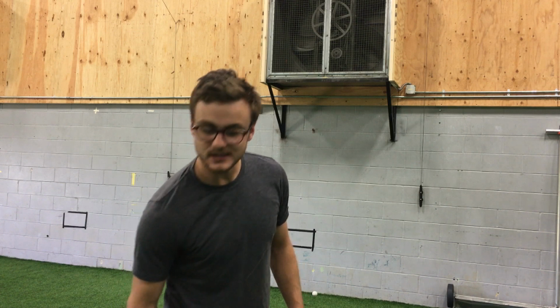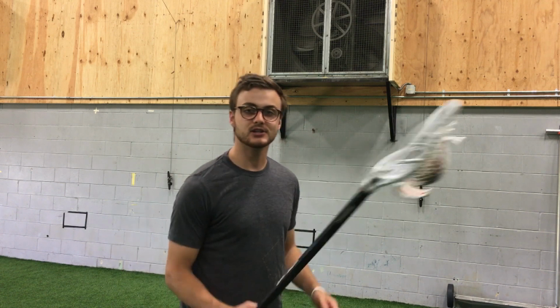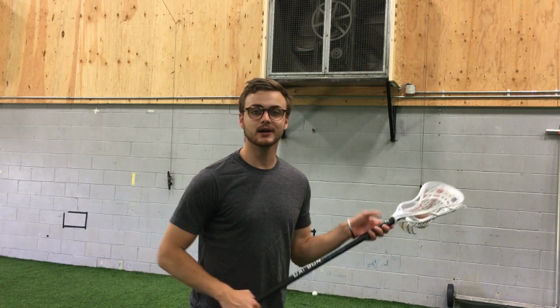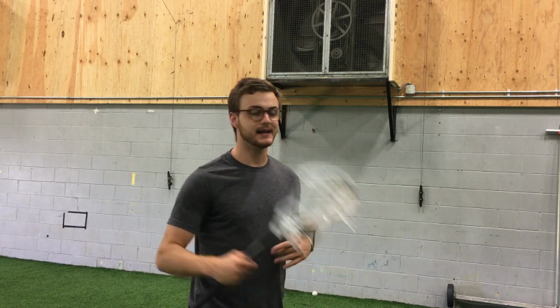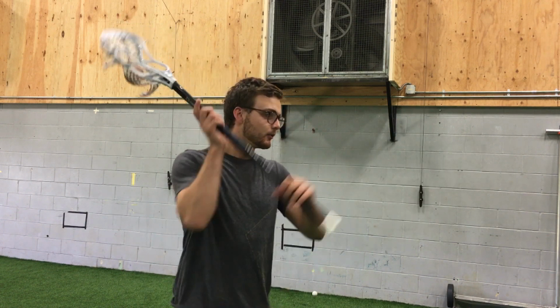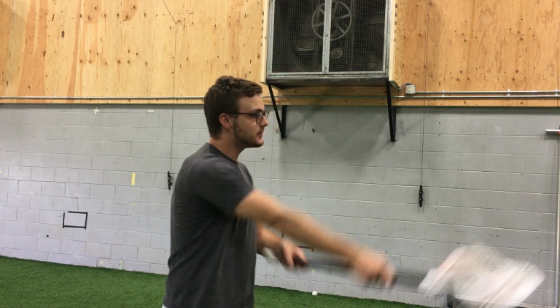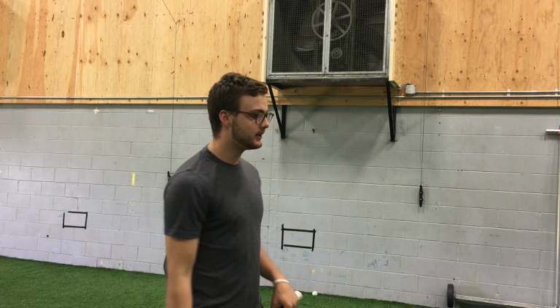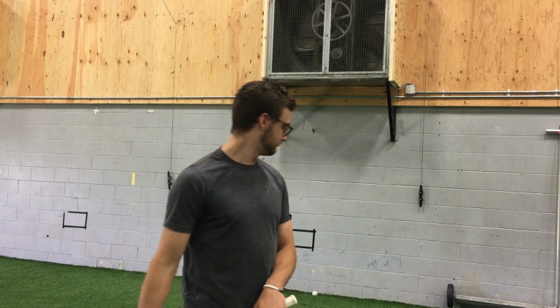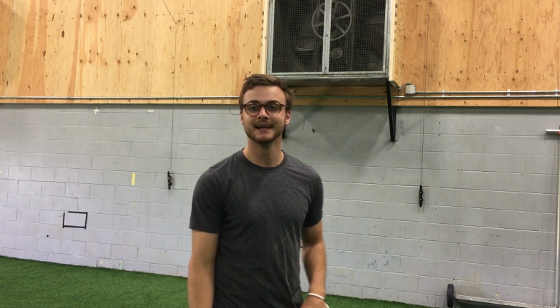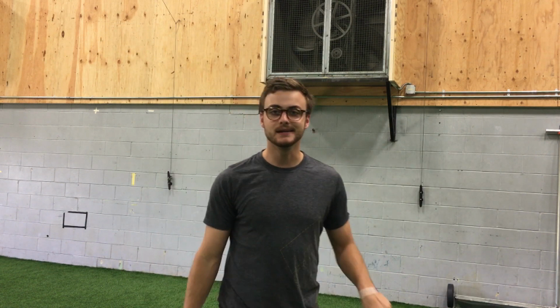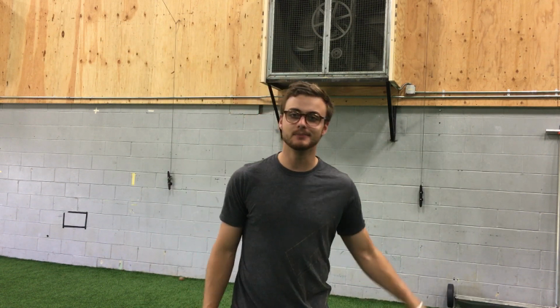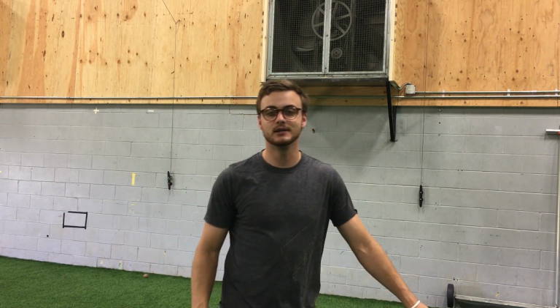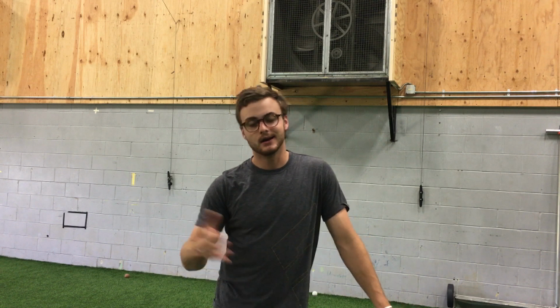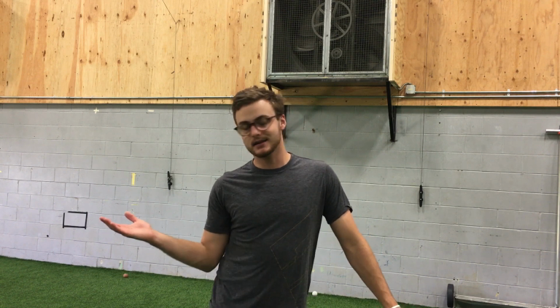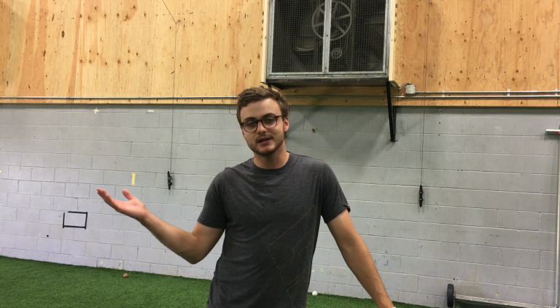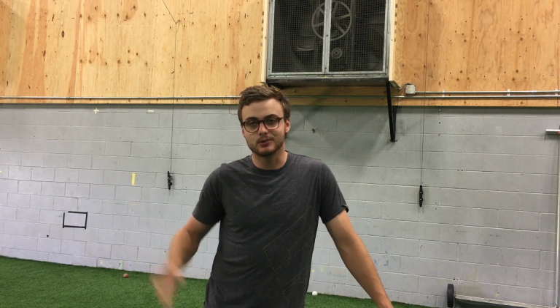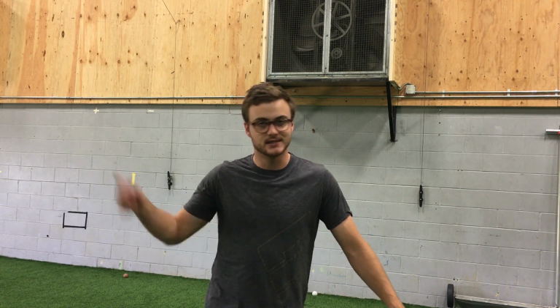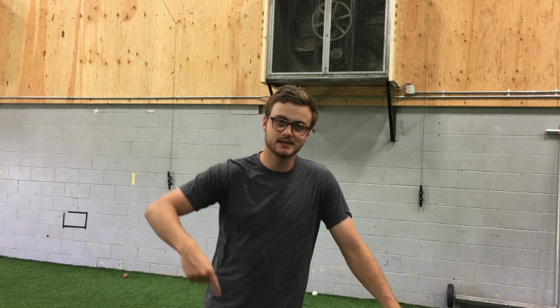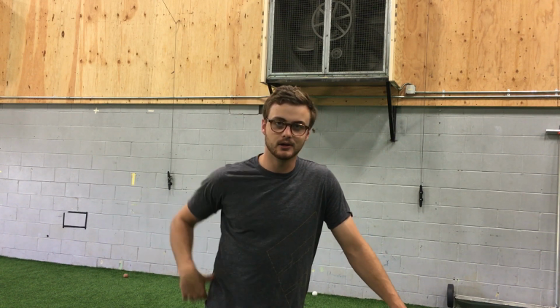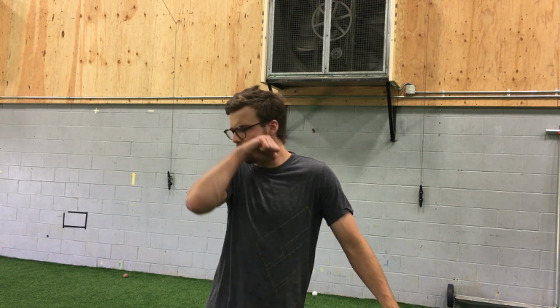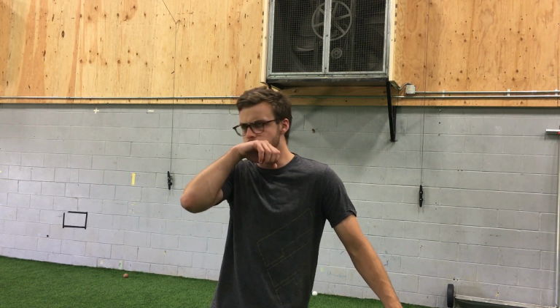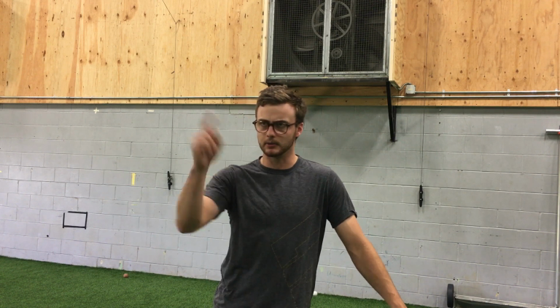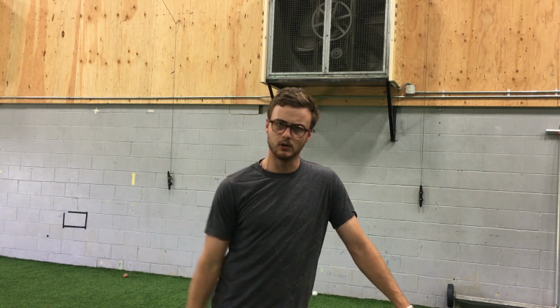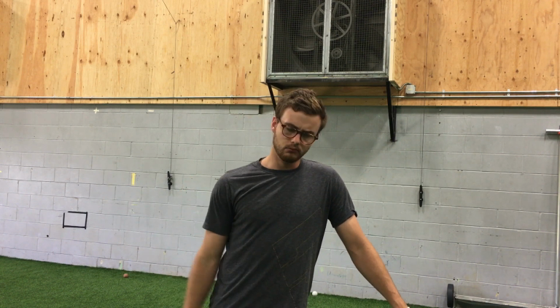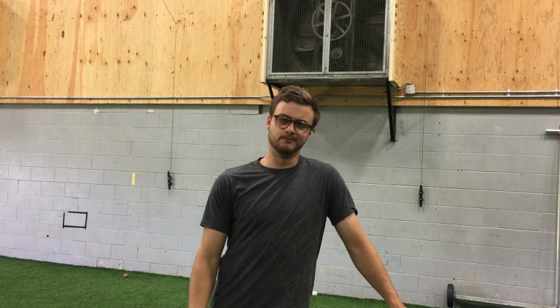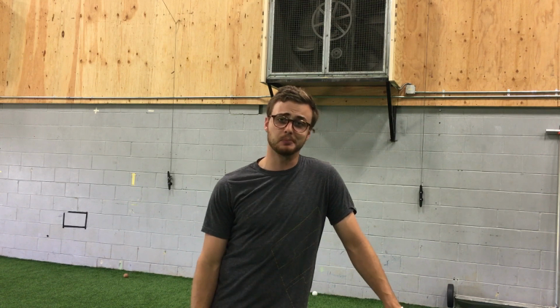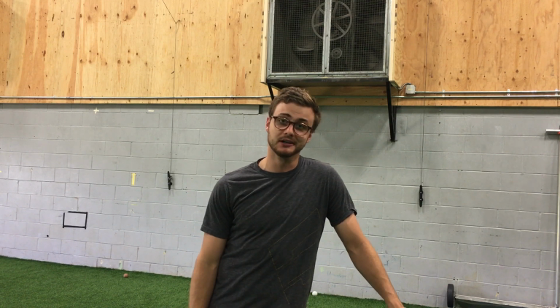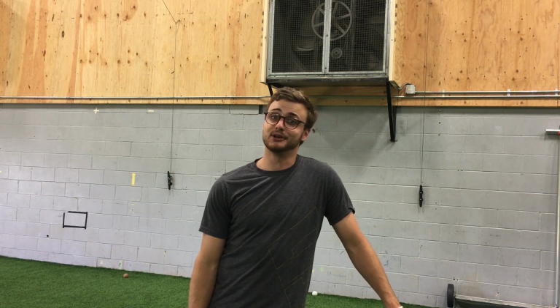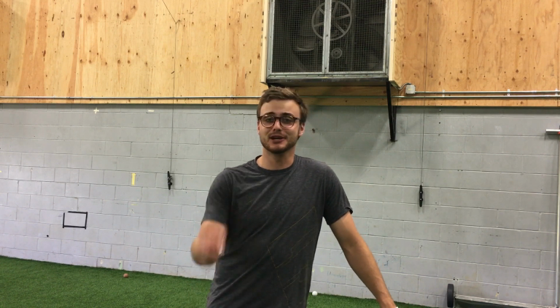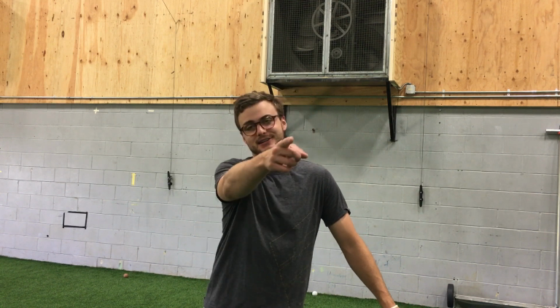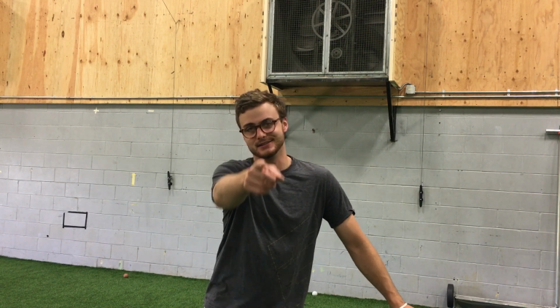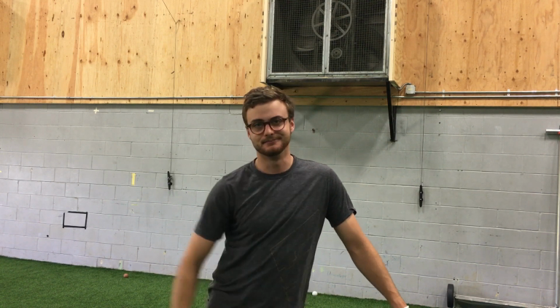That's pretty much it for you guys today — really simple BTB motion. Ask me if you guys have any more questions in the comments down below. Thanks so much guys, catch you next time.